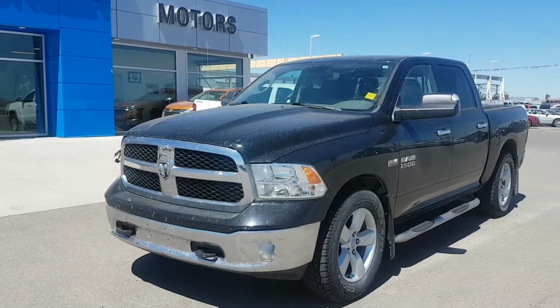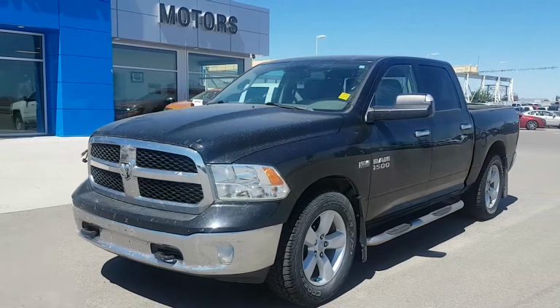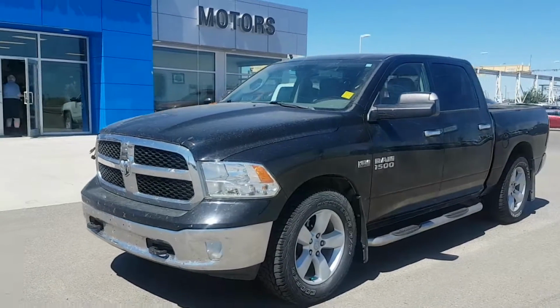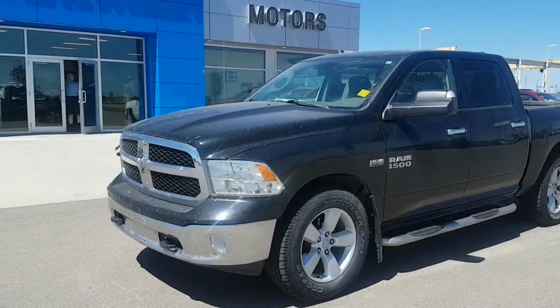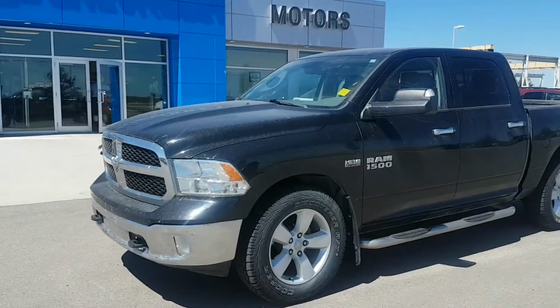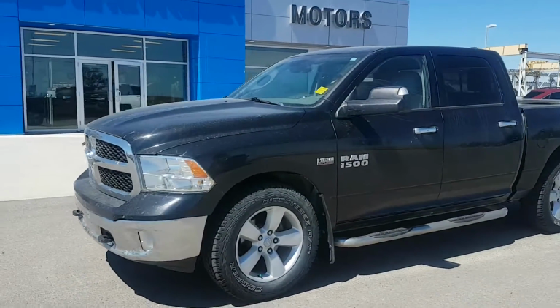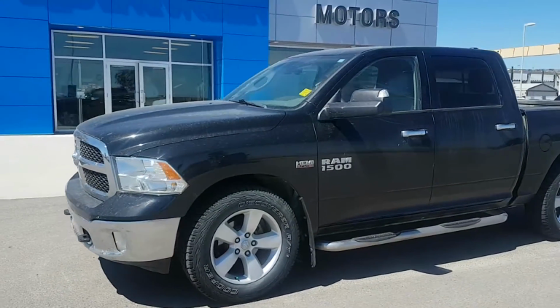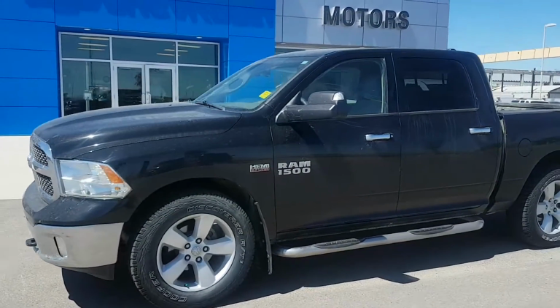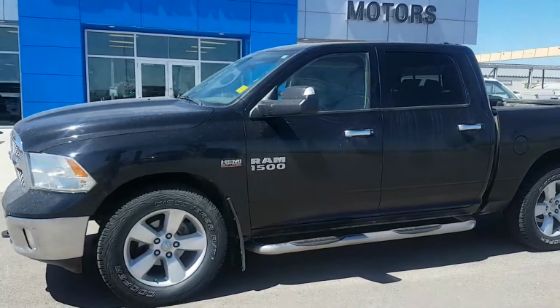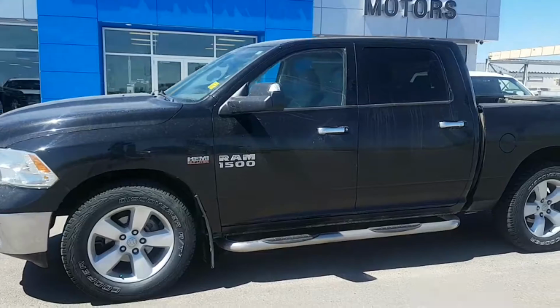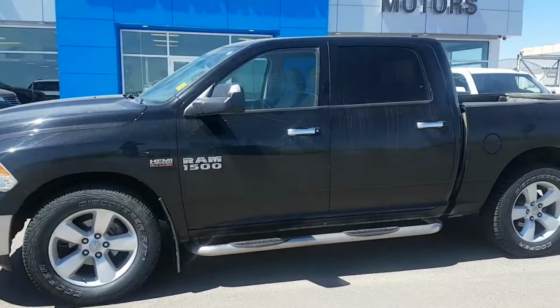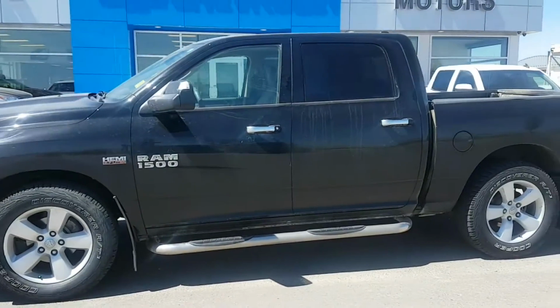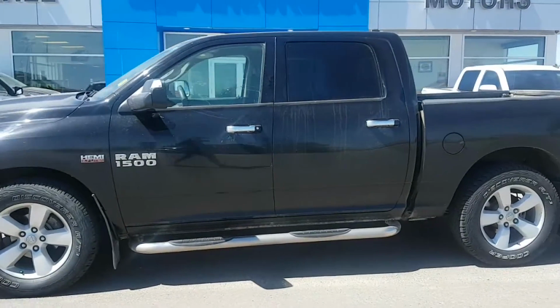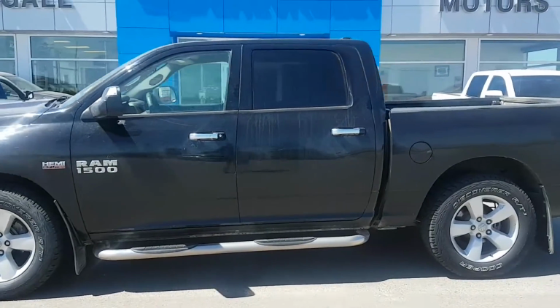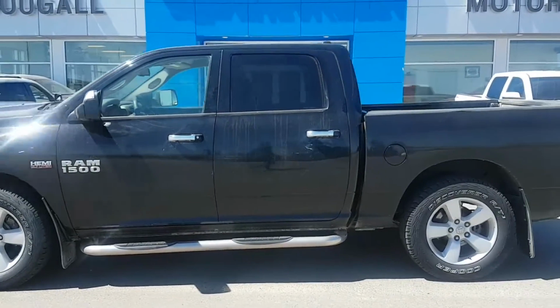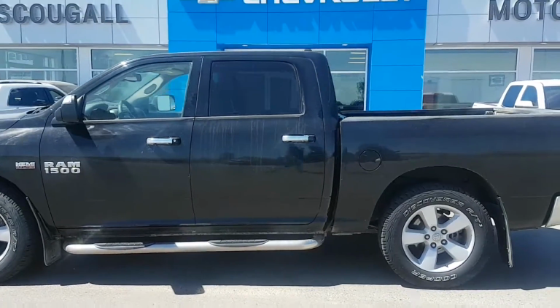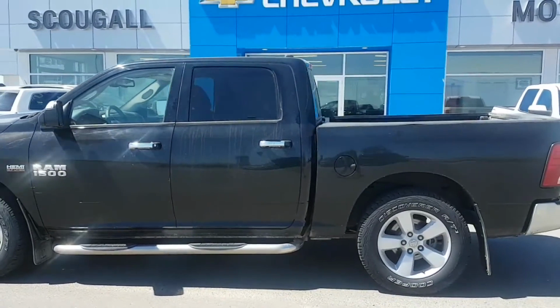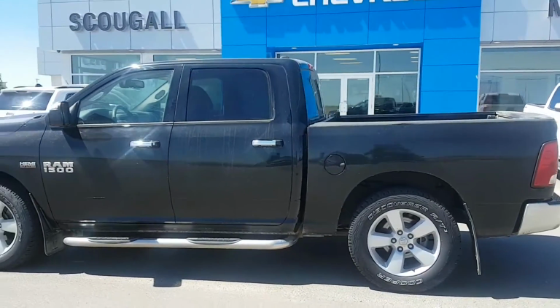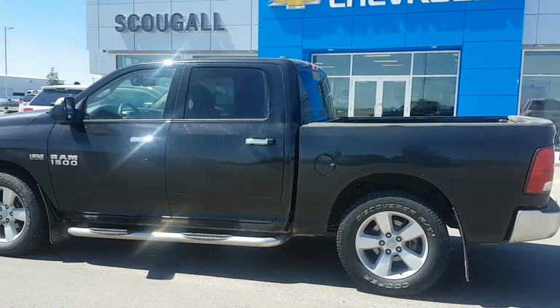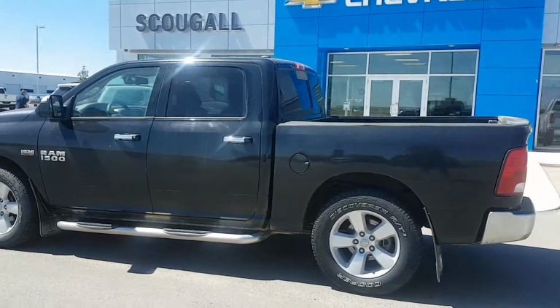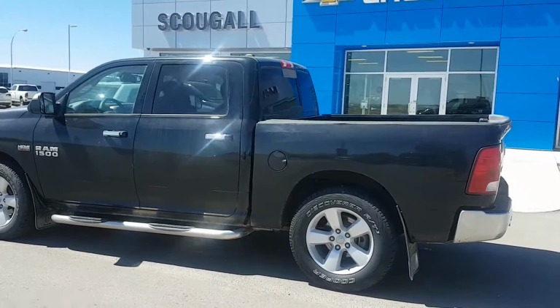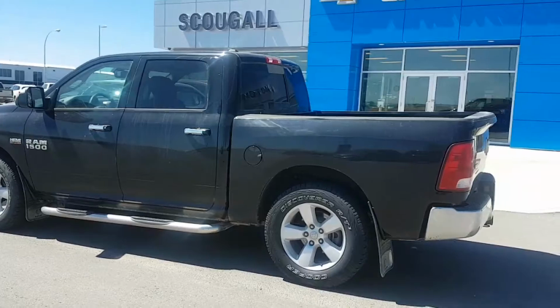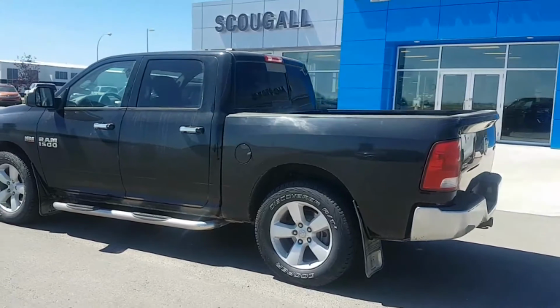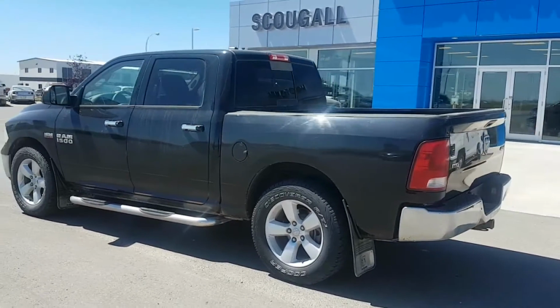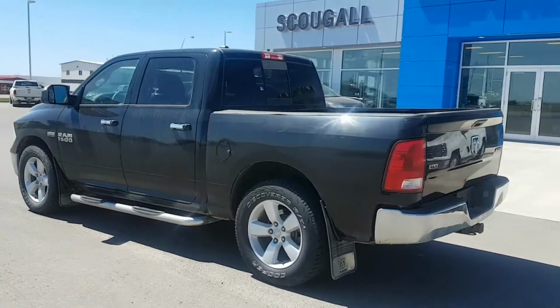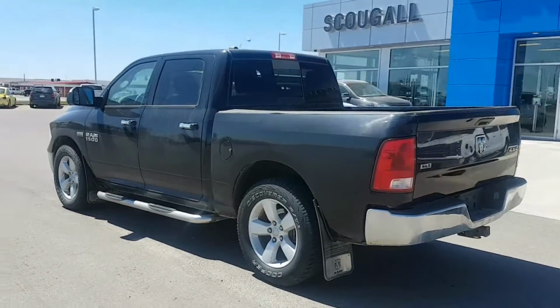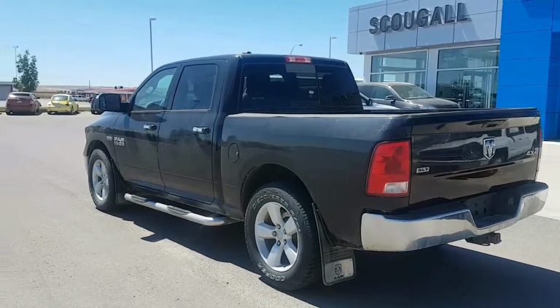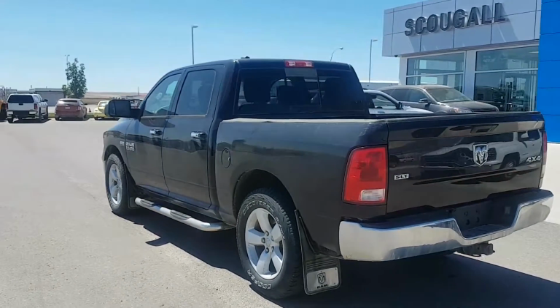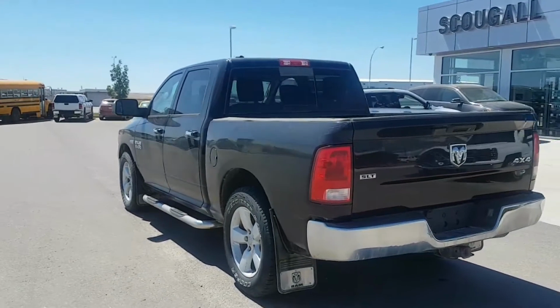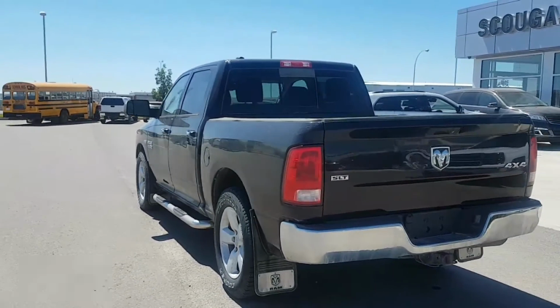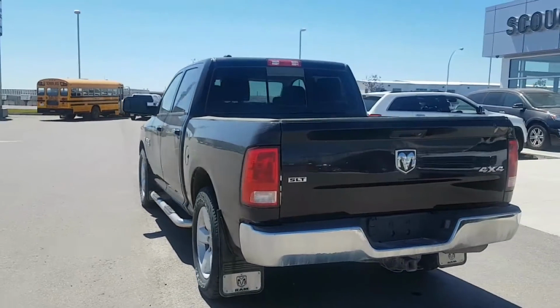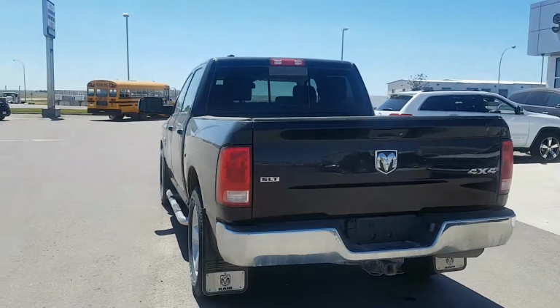Very good afternoon from Scoogle Motors in Fort McLeod. Stop number 183982. This is a 2014 Dodge Ram 1500 crew cab short box half ton truck, SLT trim line. This truck is black in color.